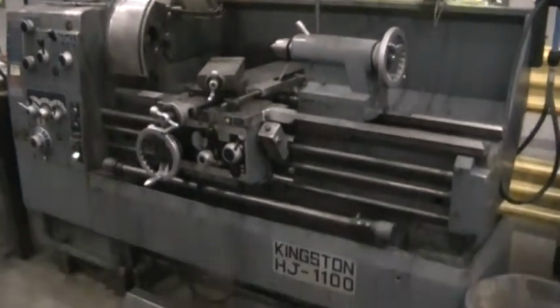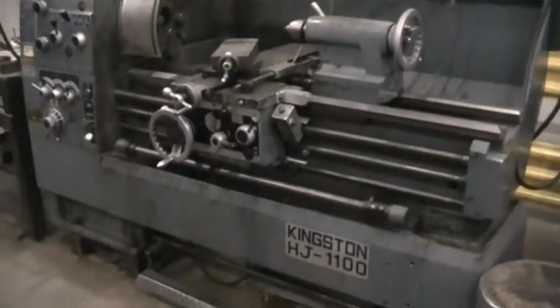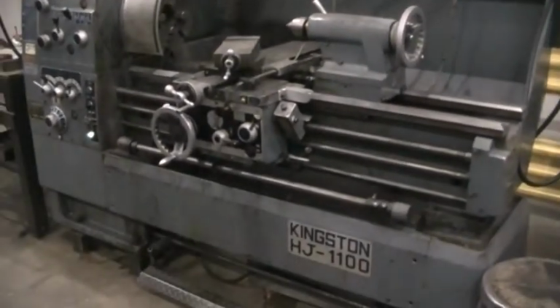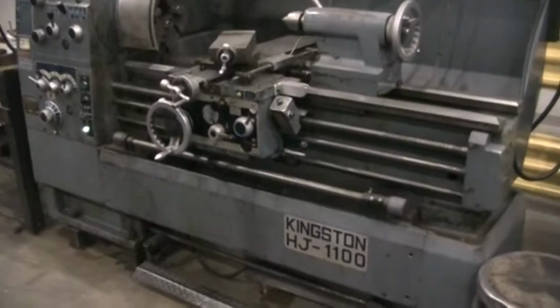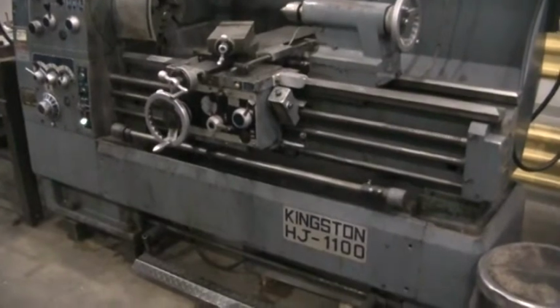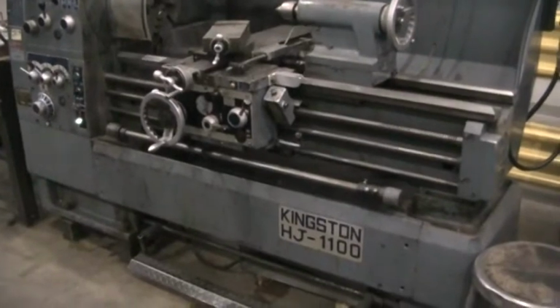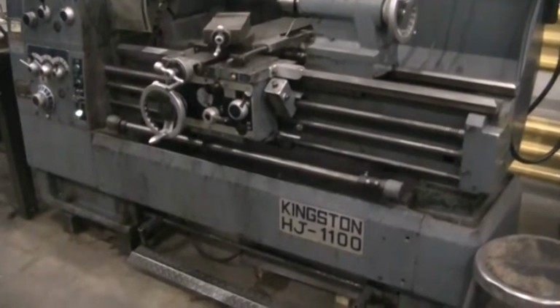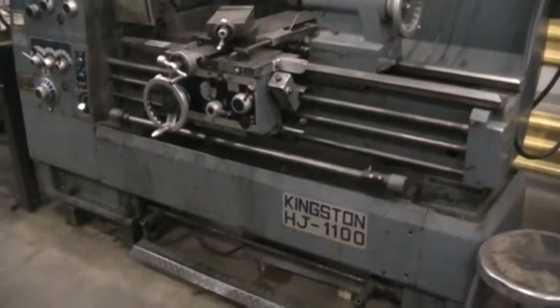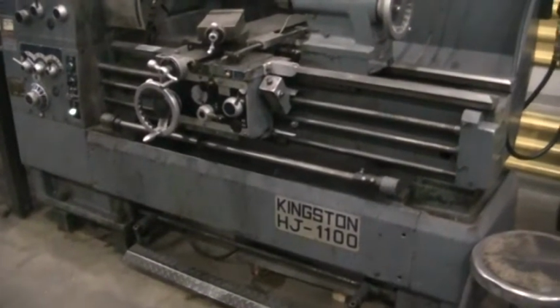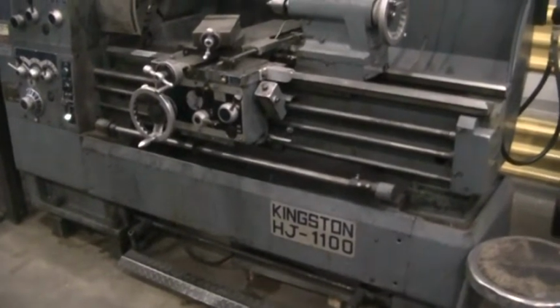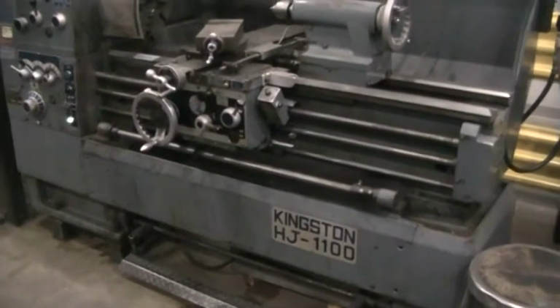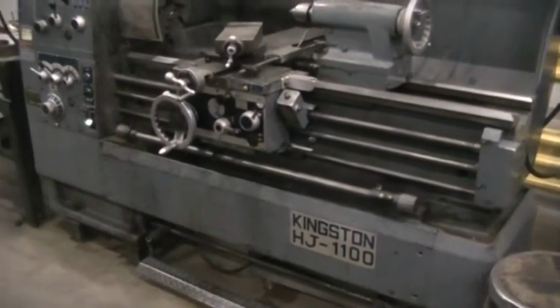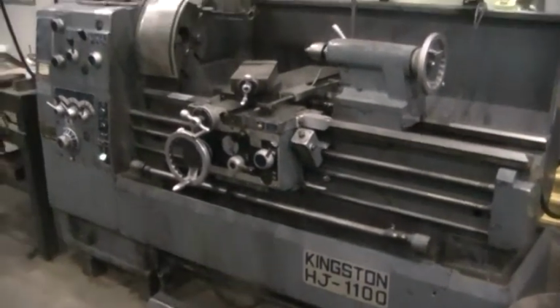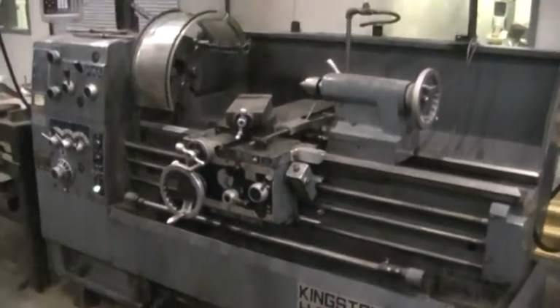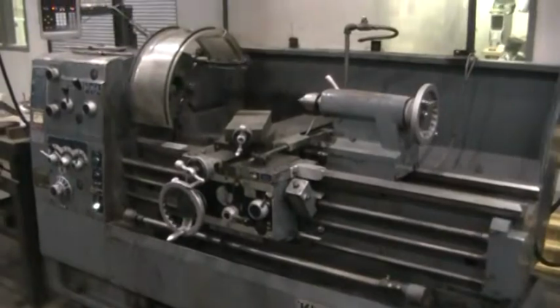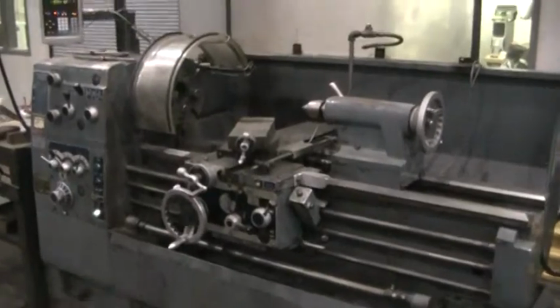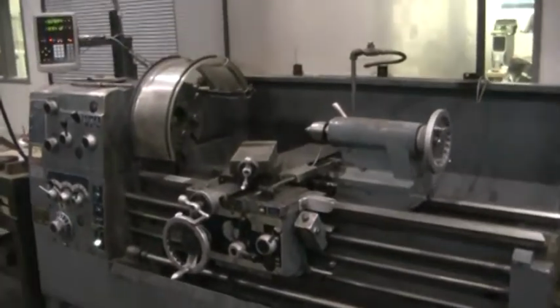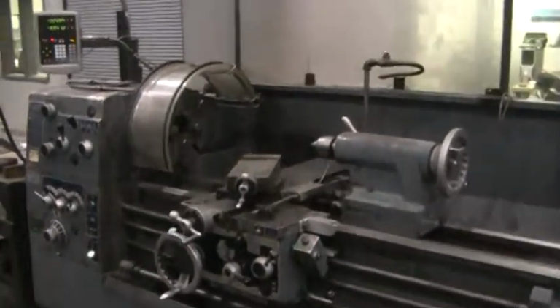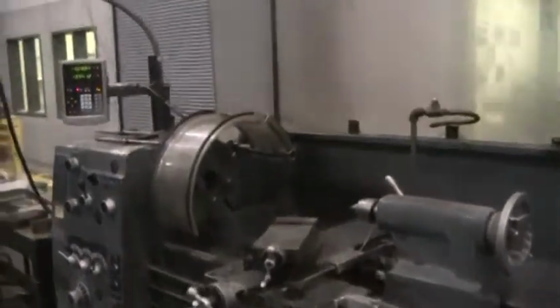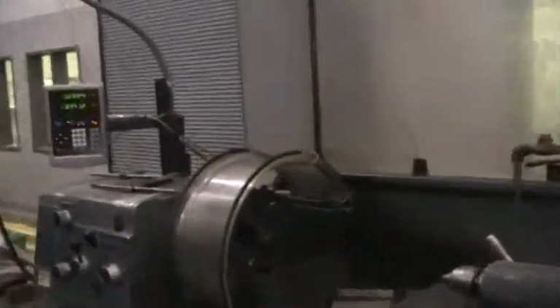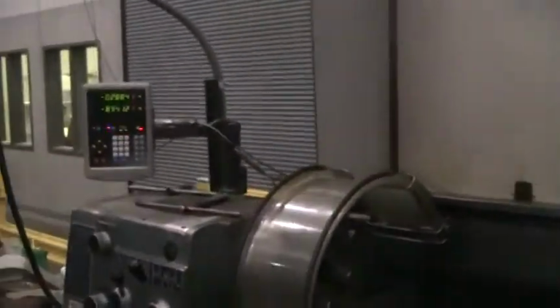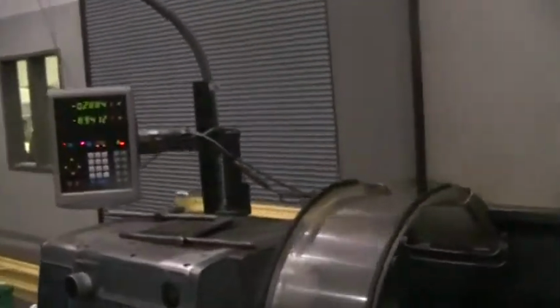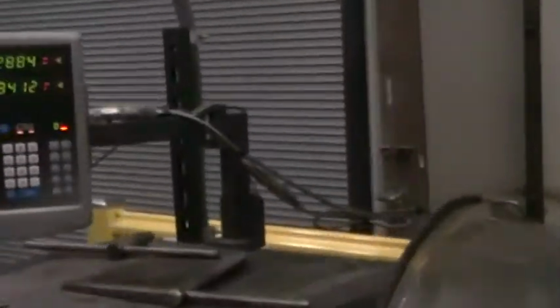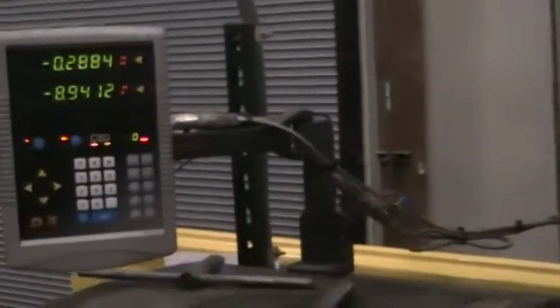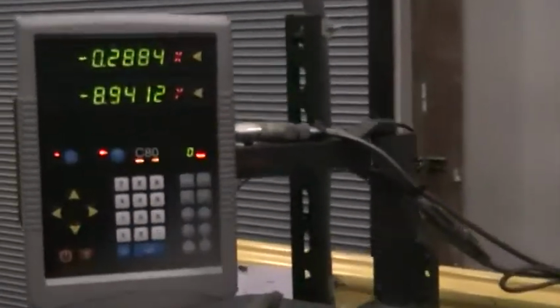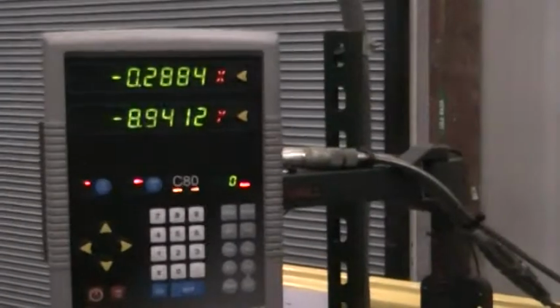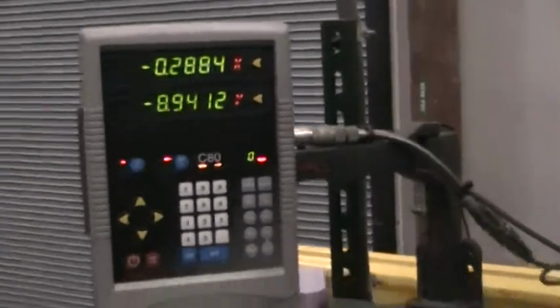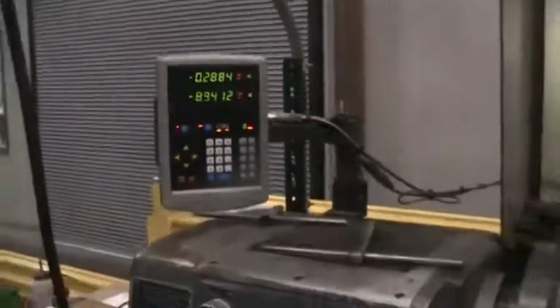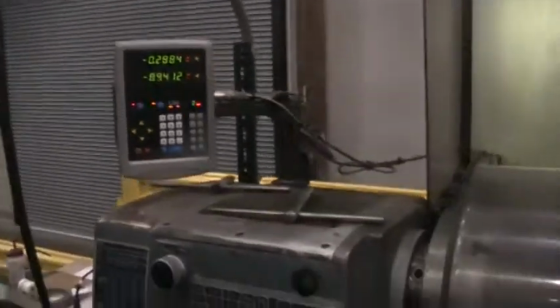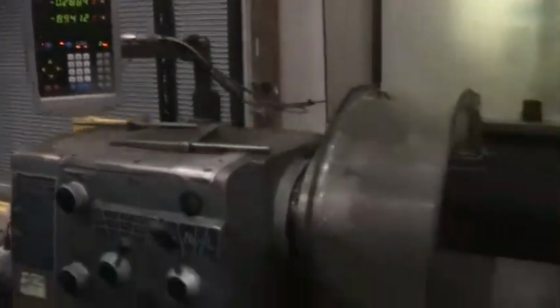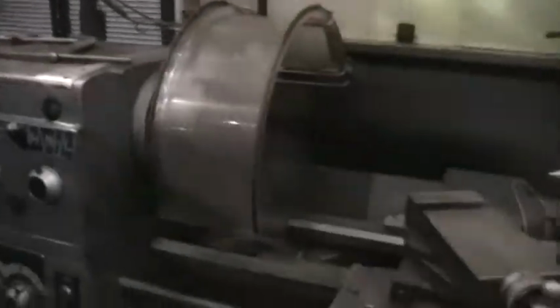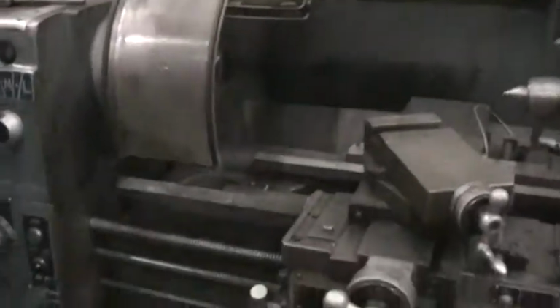This is a video inspection of the 1997 HJ1100 Kingston with a new all DRO. We're going to go ahead and kind of run it through its paces real quick.